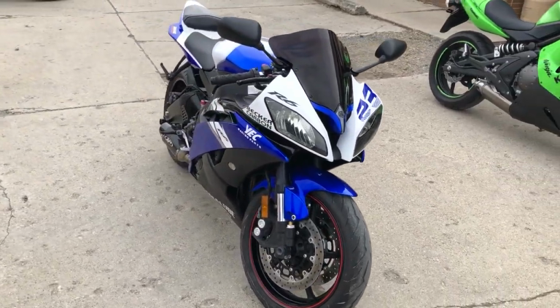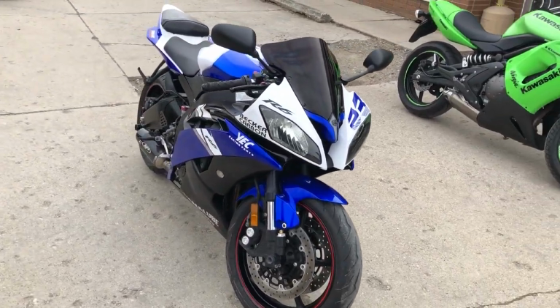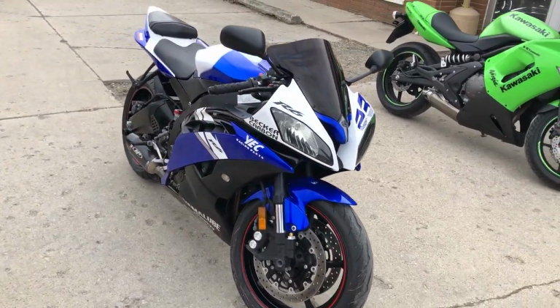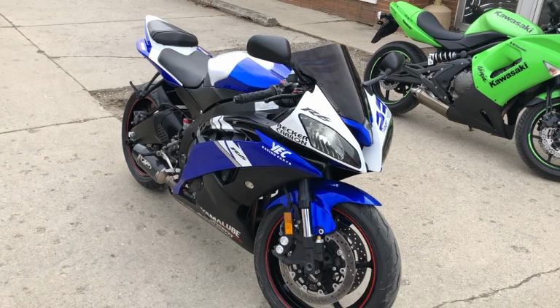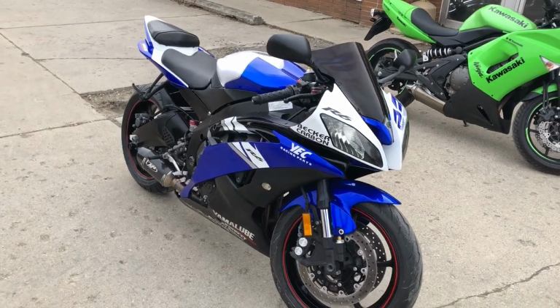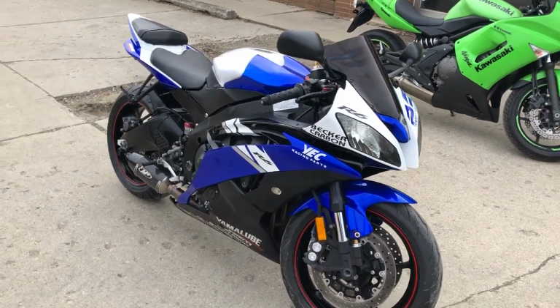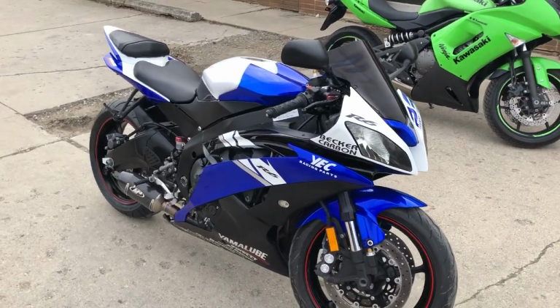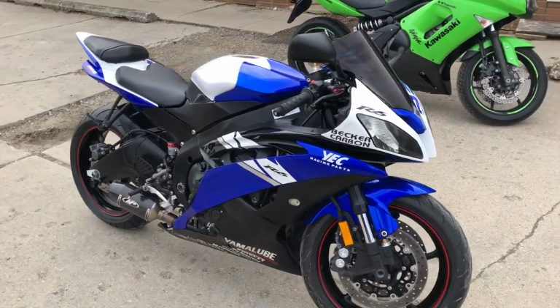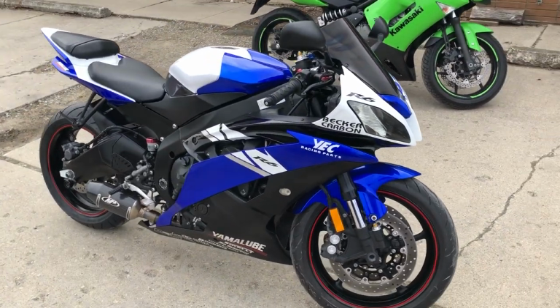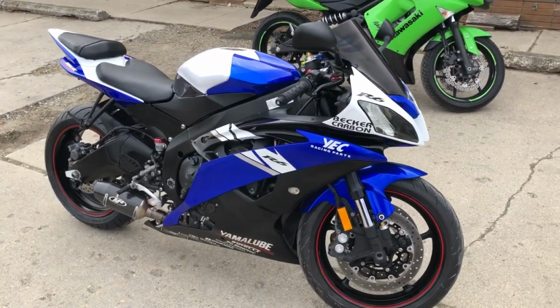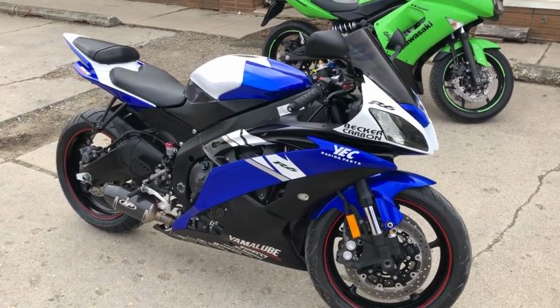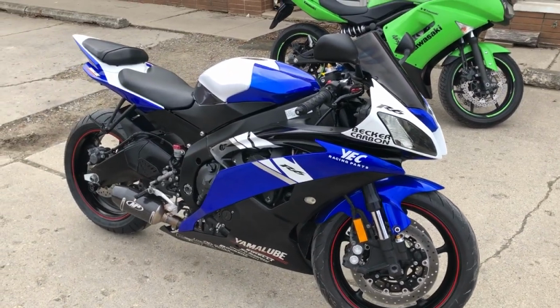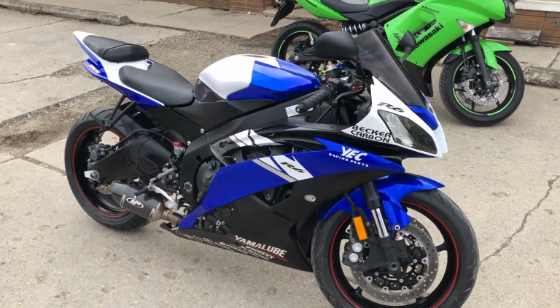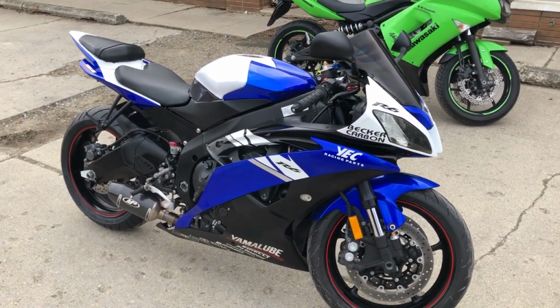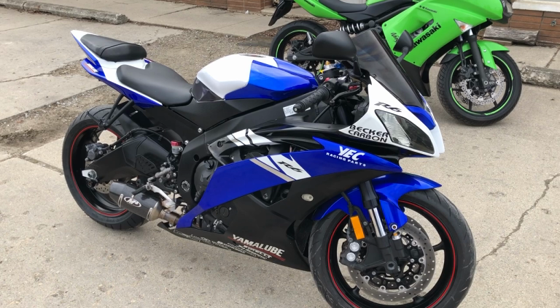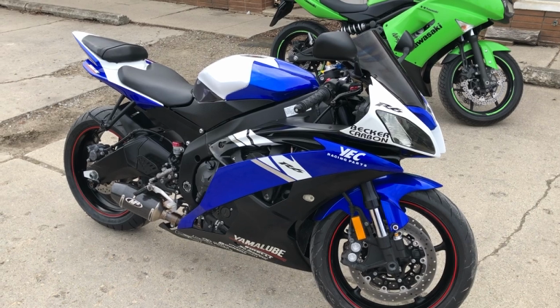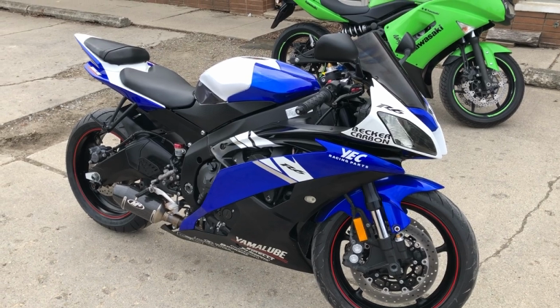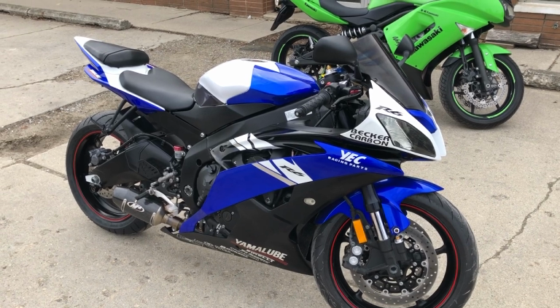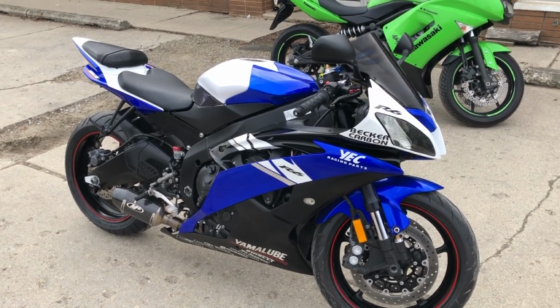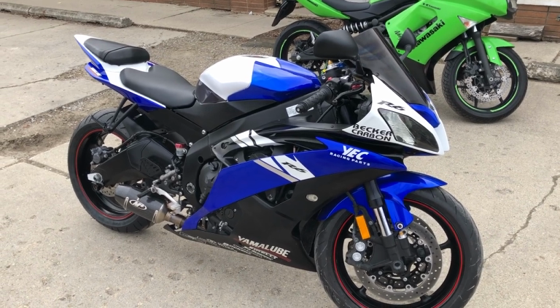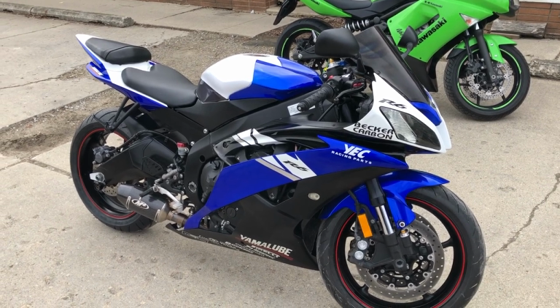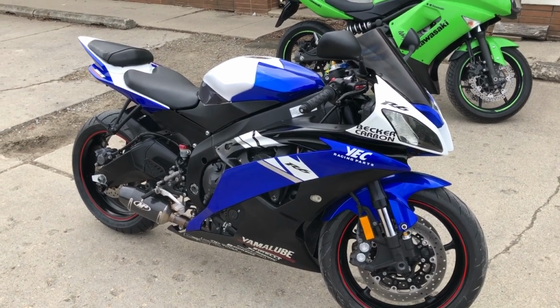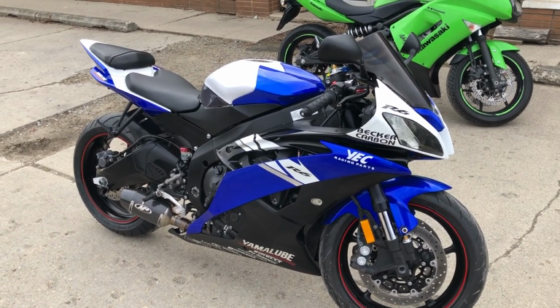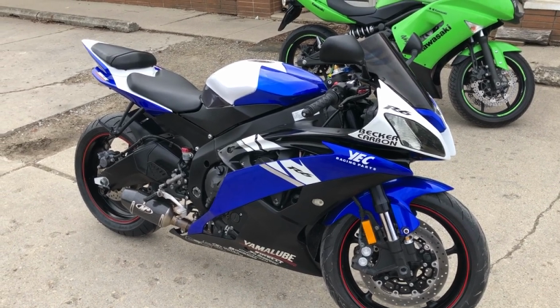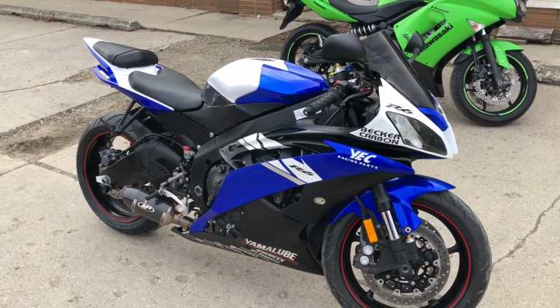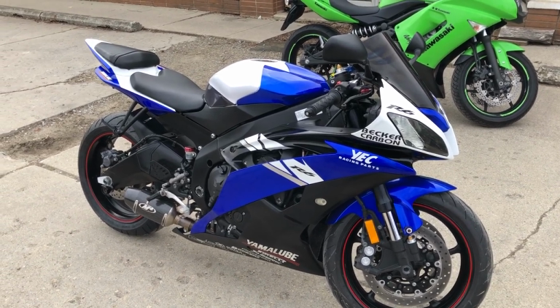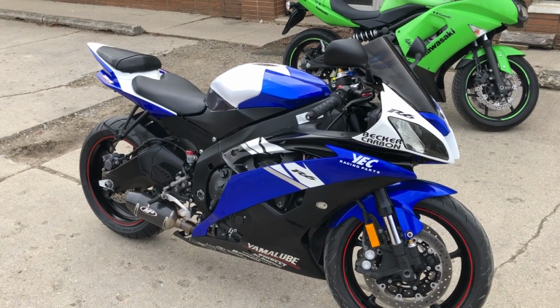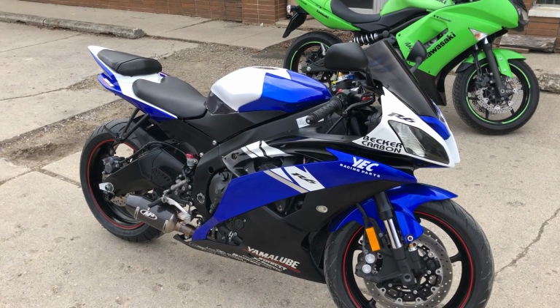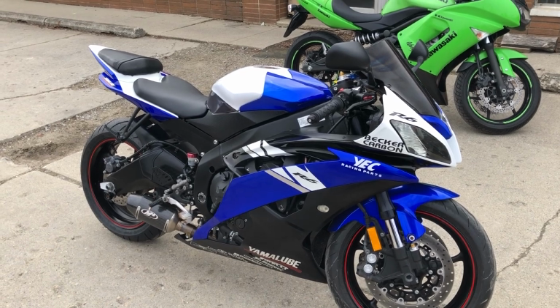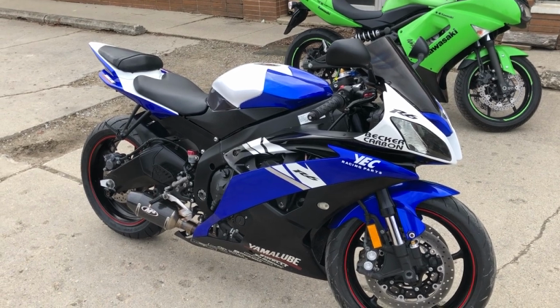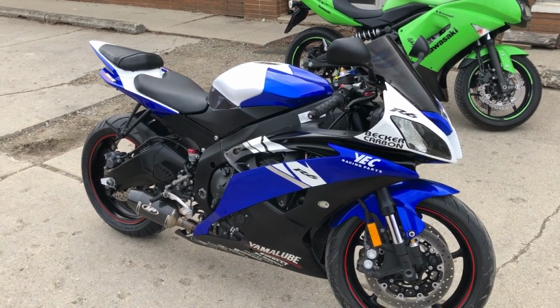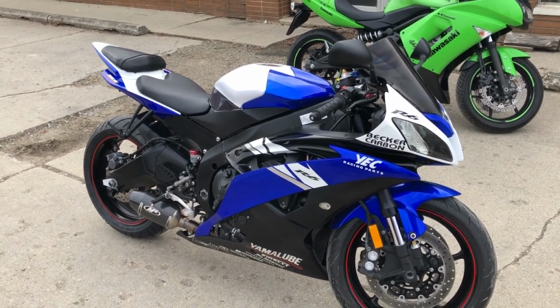It's just been serviced at a factory authorized Yamaha dealership. It's been inspected, all fluids changed, and this is ready to tear up the streets. You can own it by giving us a call at 810-648-9500.